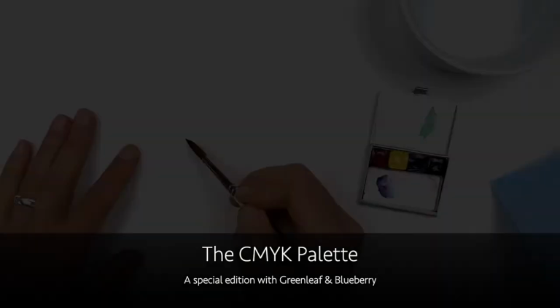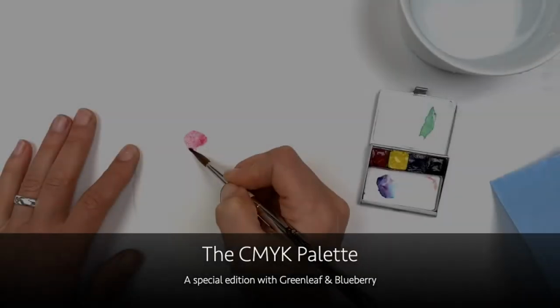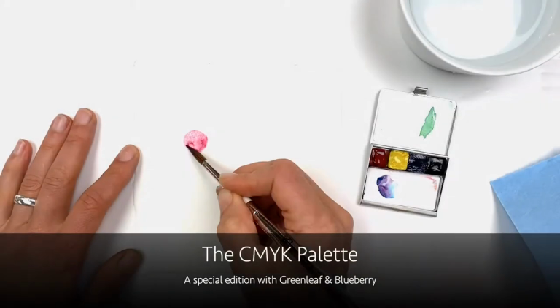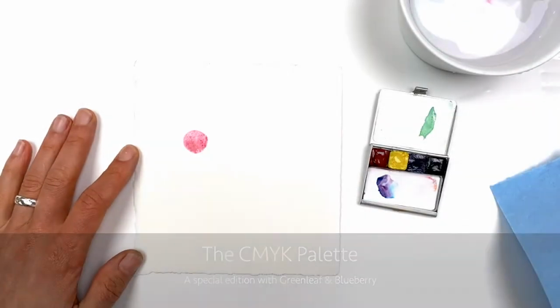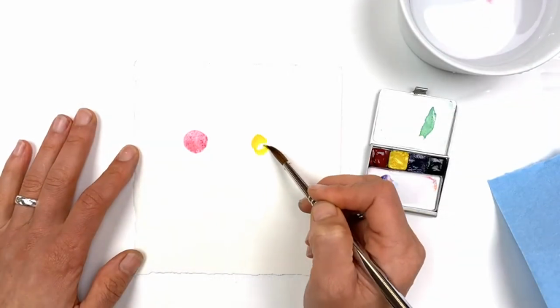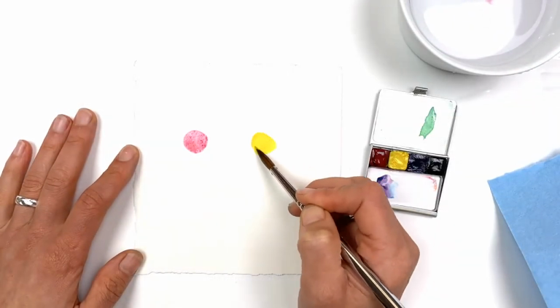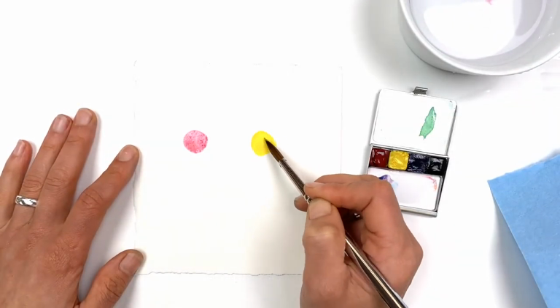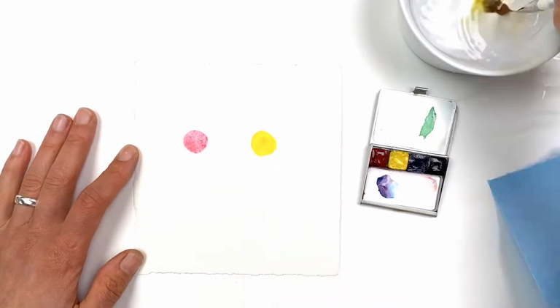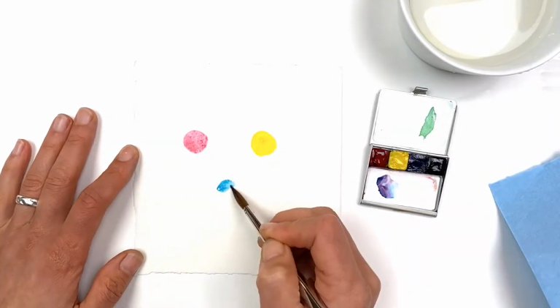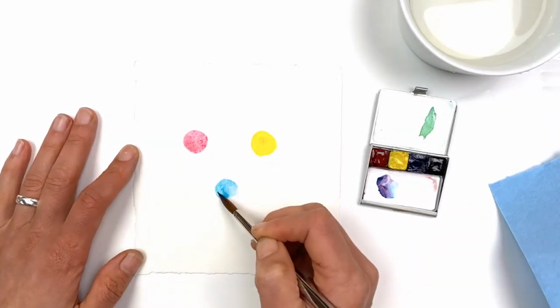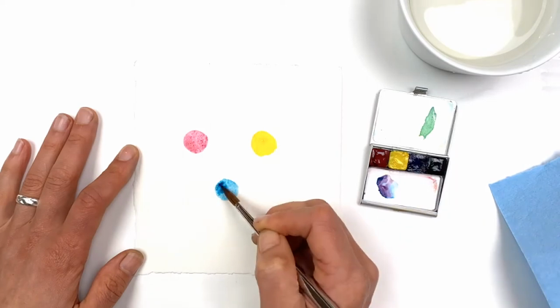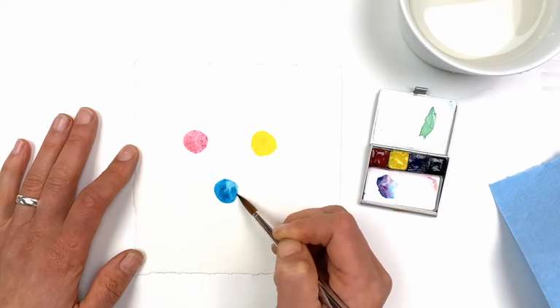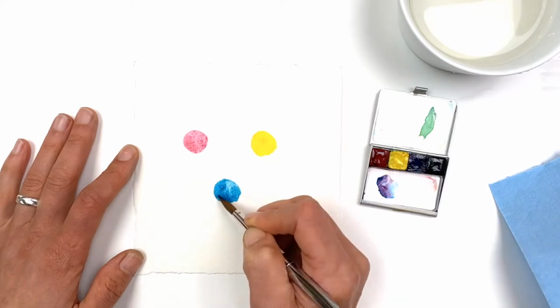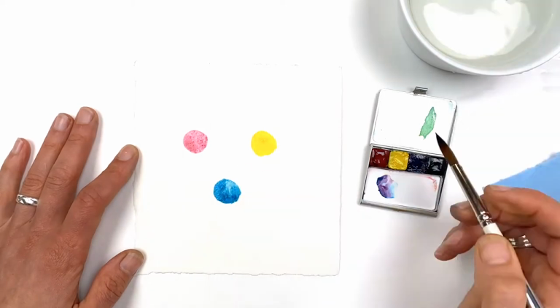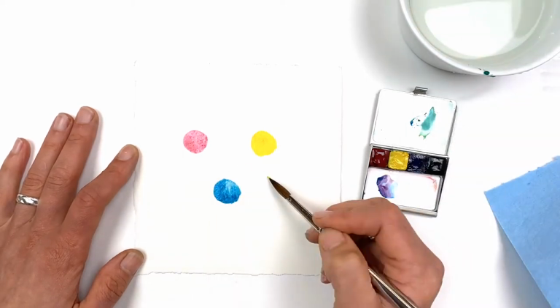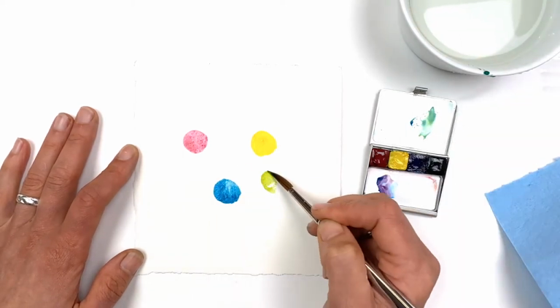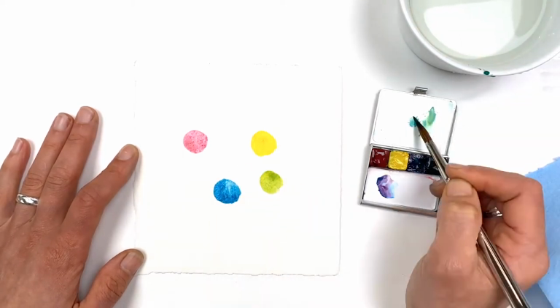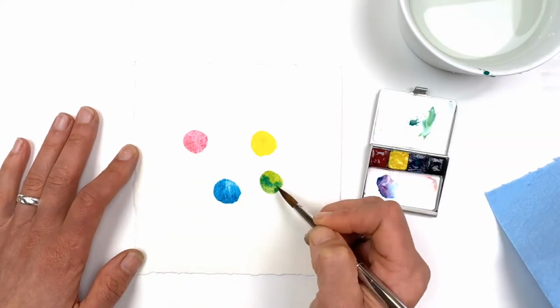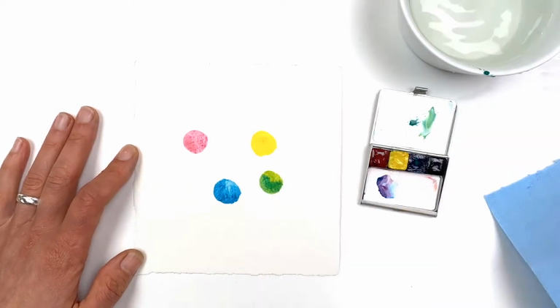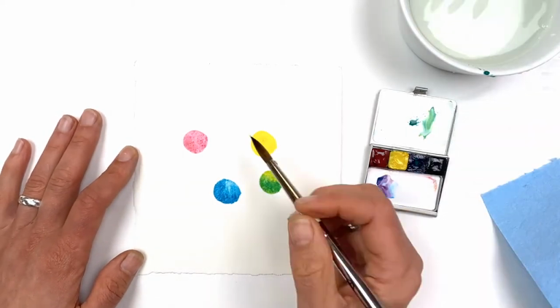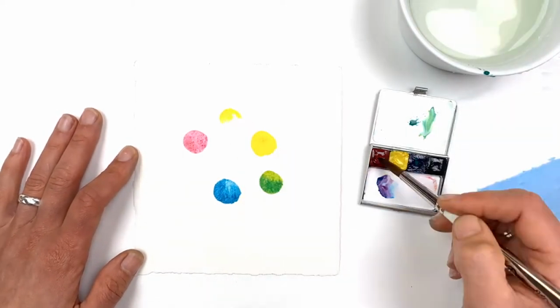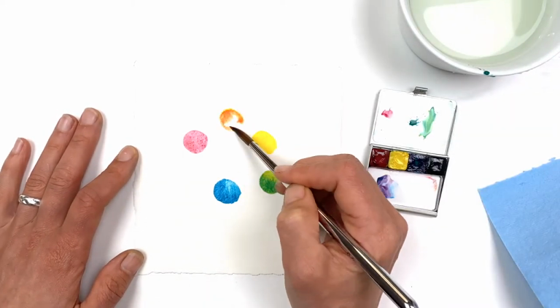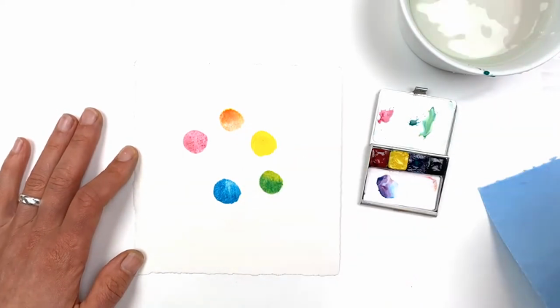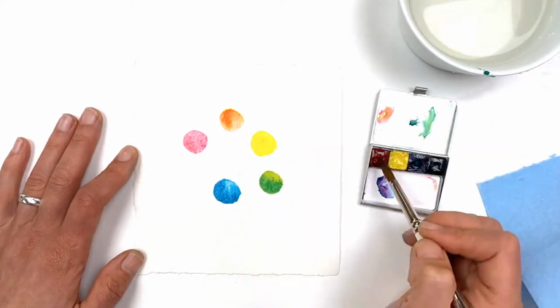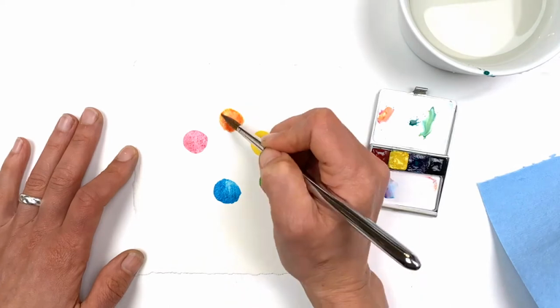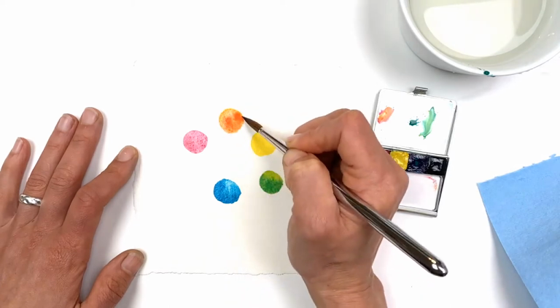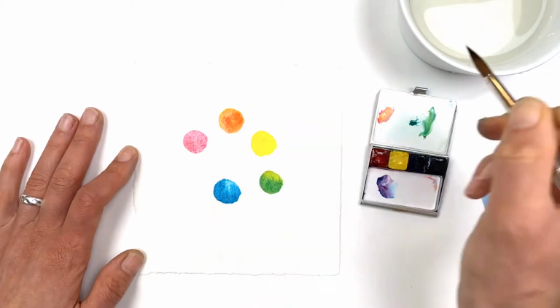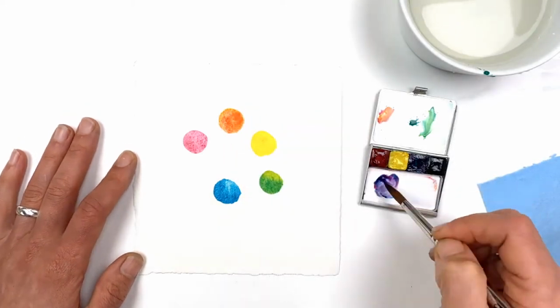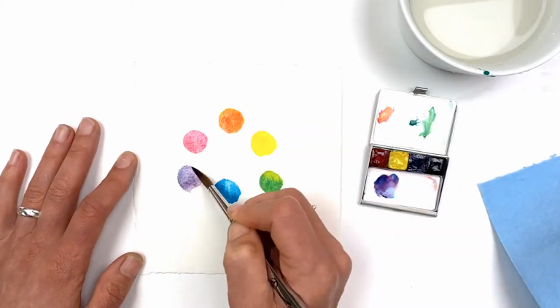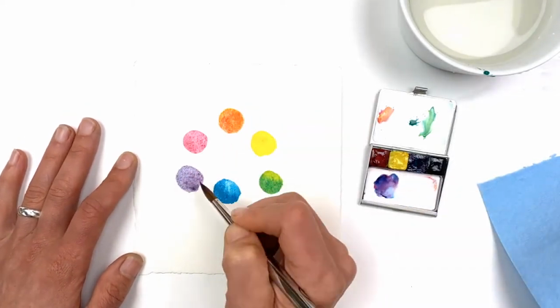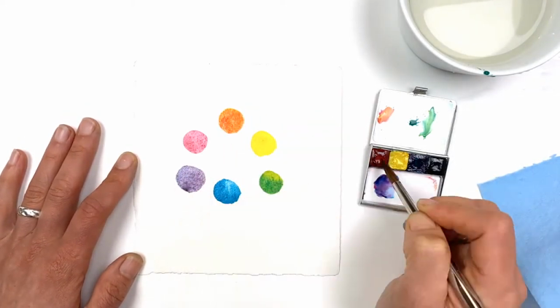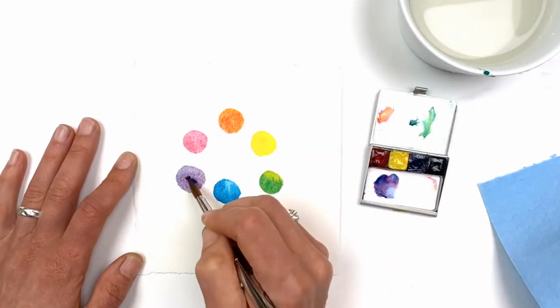This minimalist, modern, primary palette includes cyan, magenta, yellow, and black. The three colors alone create a wide range of hues that can then be tinted even further with black.